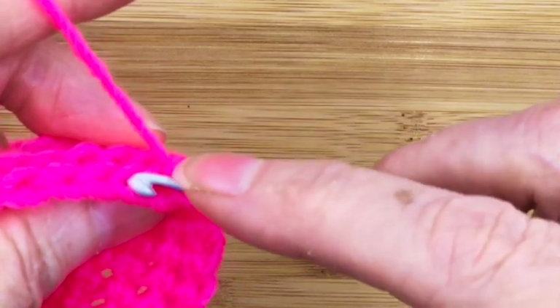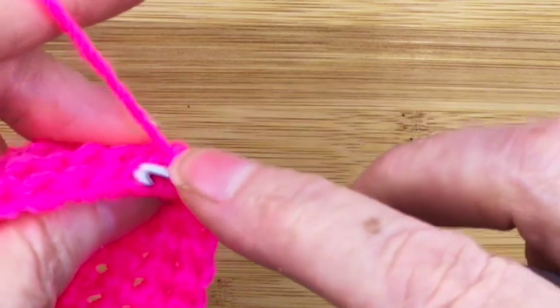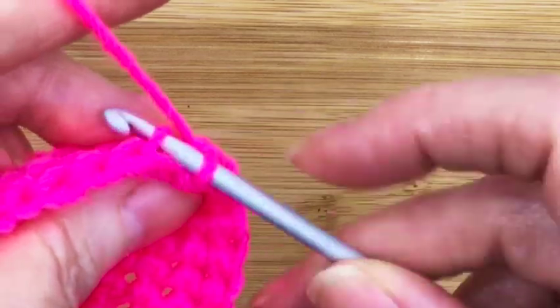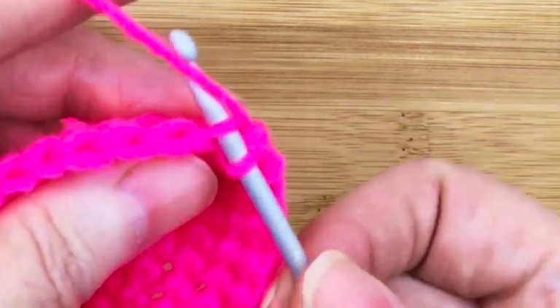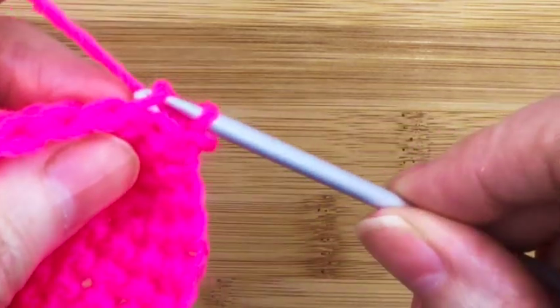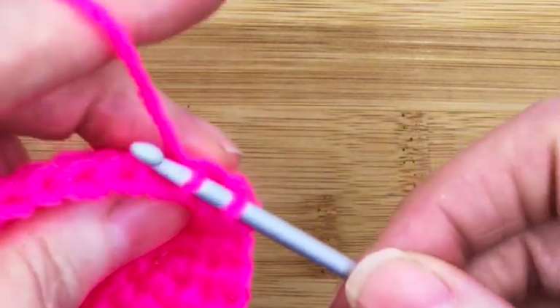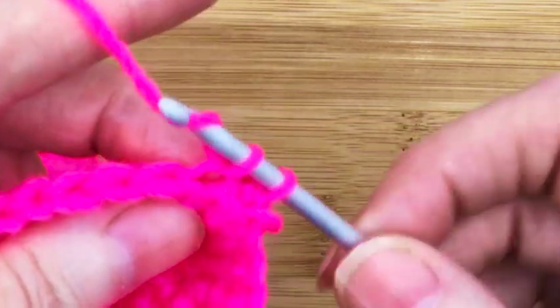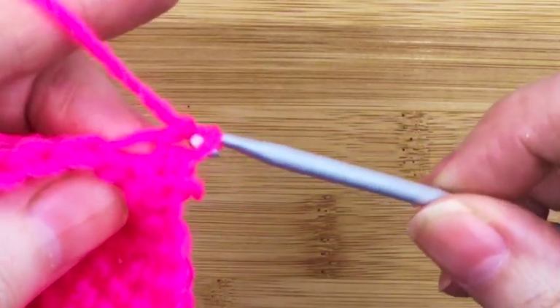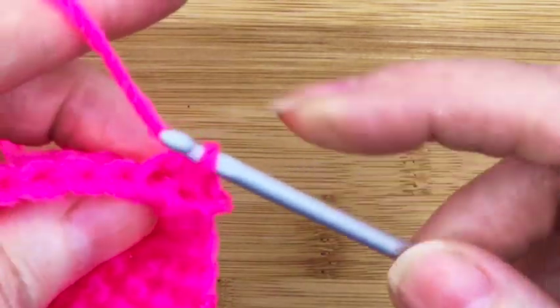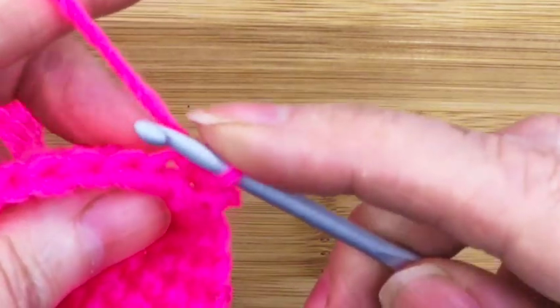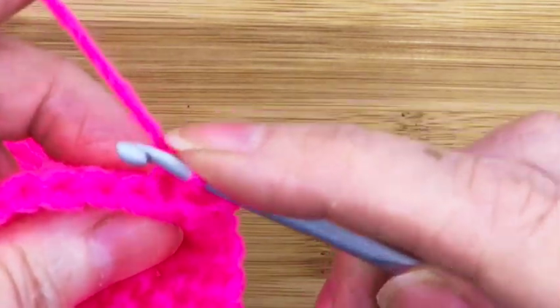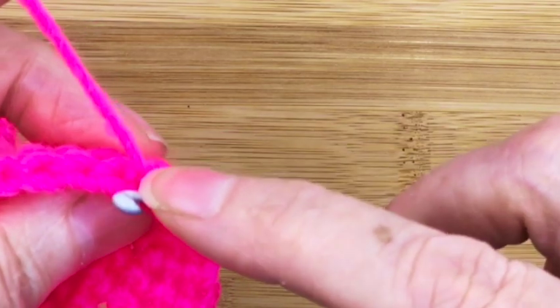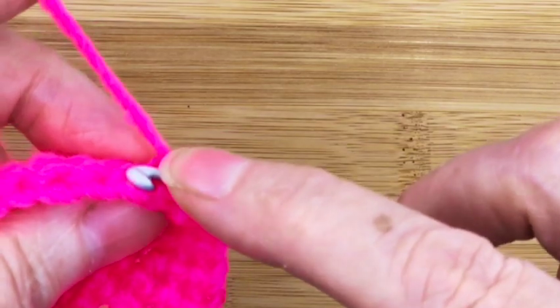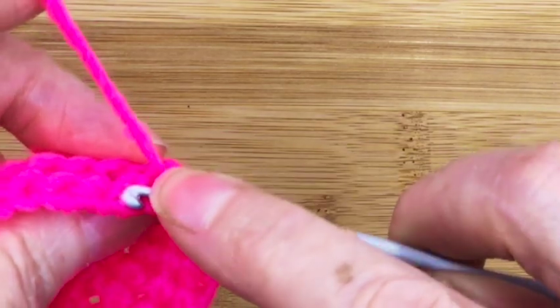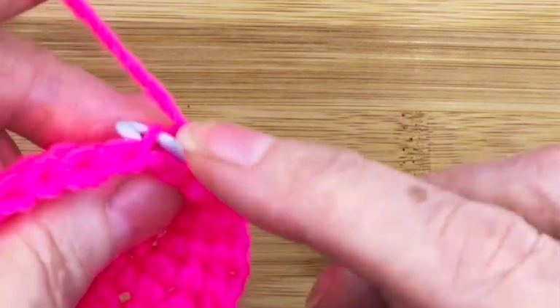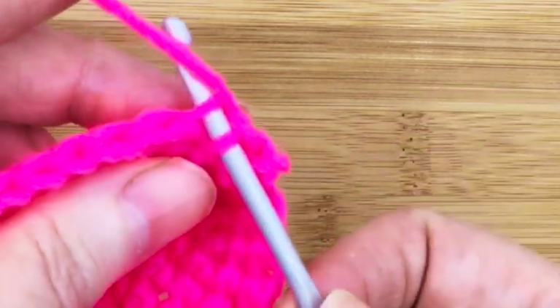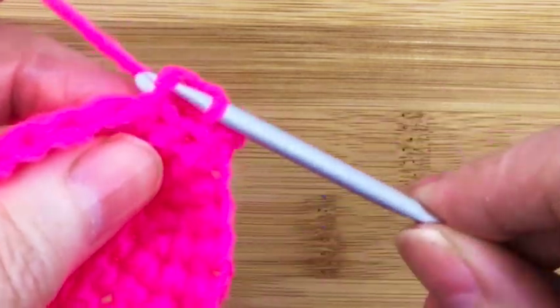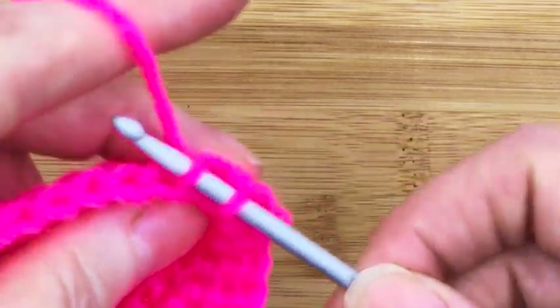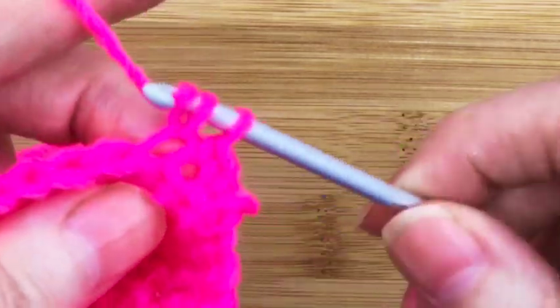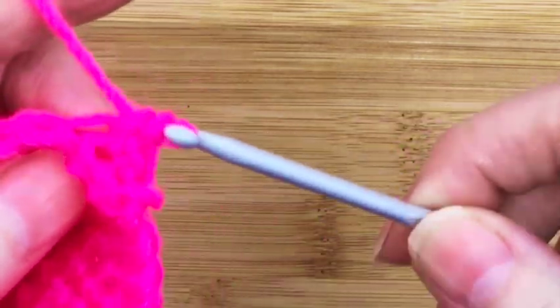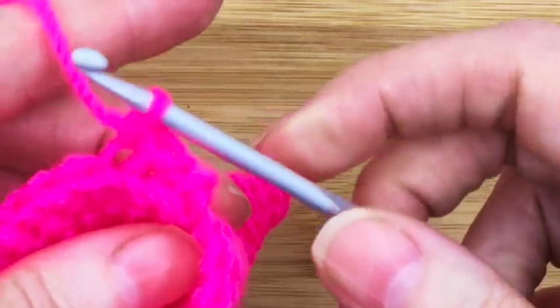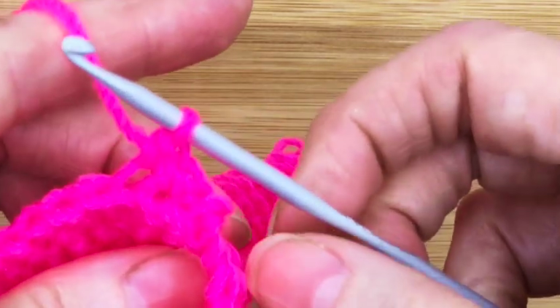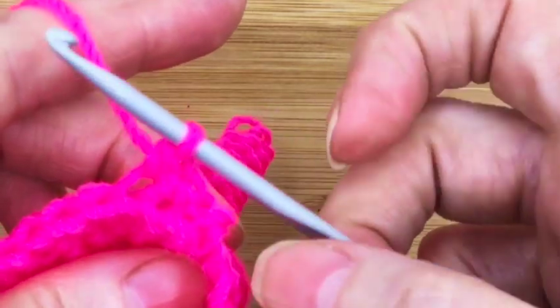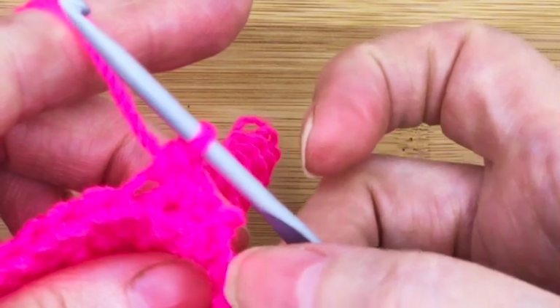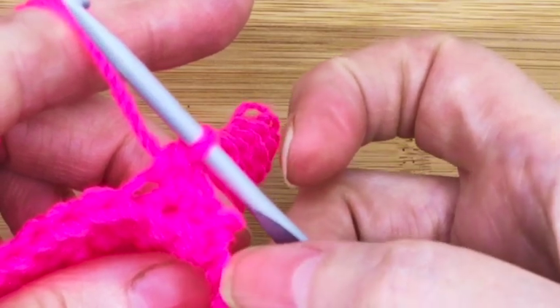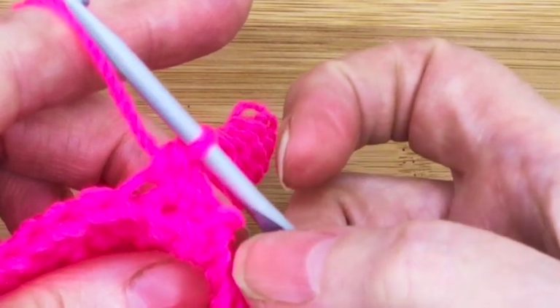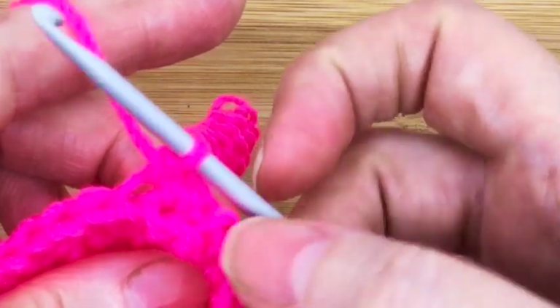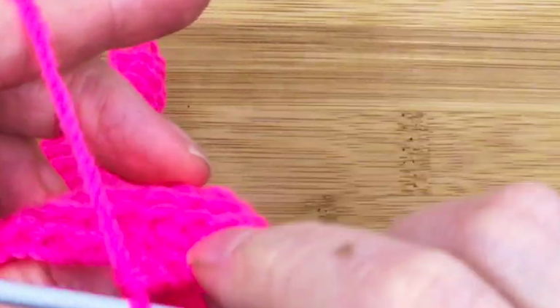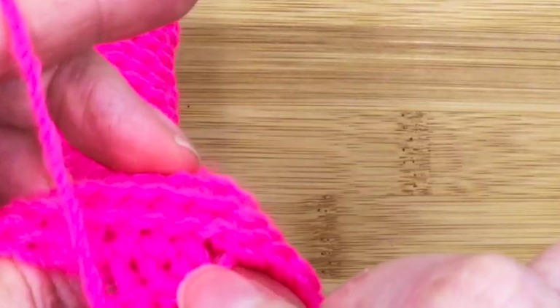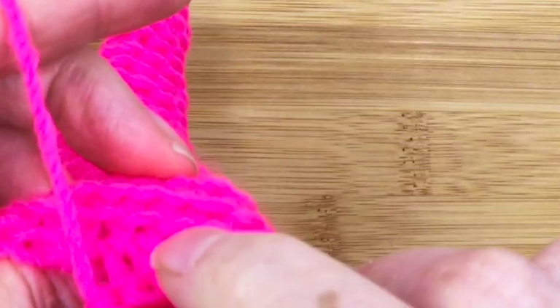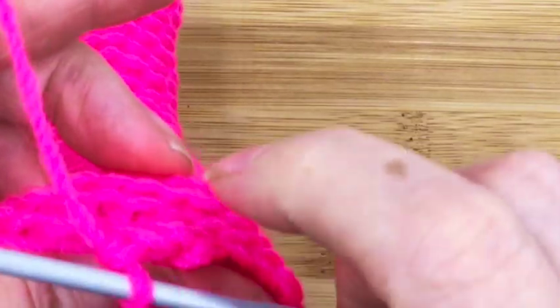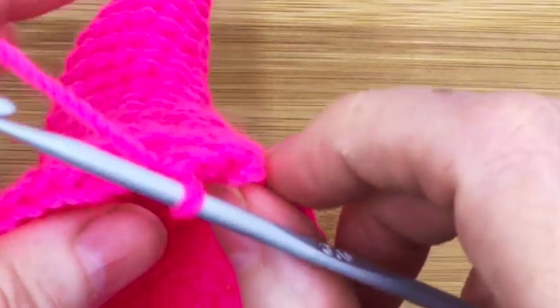I'm going to continue this all the way around — it's quite difficult to see but I'll go all the way around this row and come back to you when we get to the first spiraling bit.